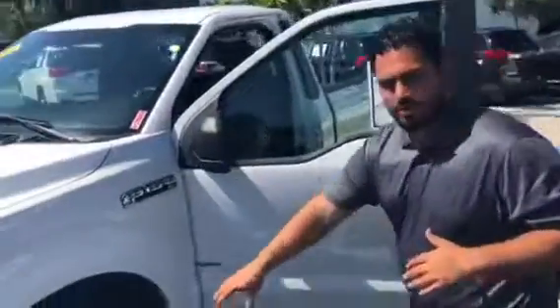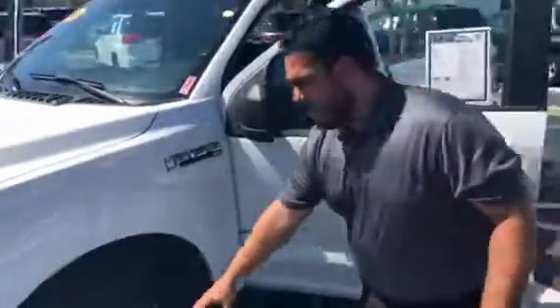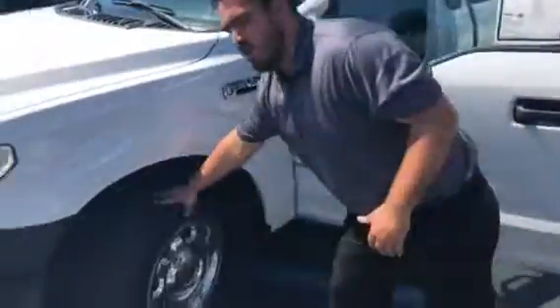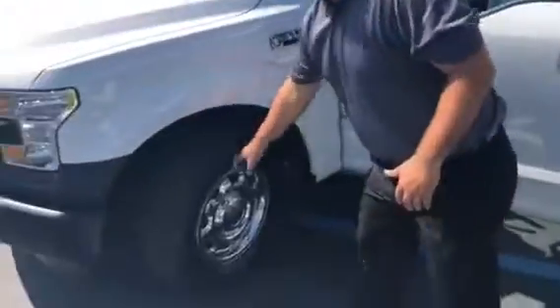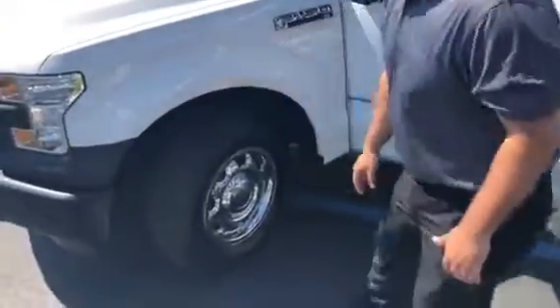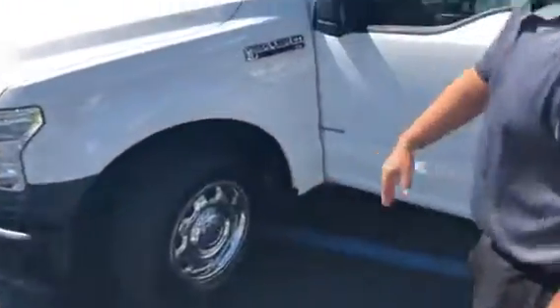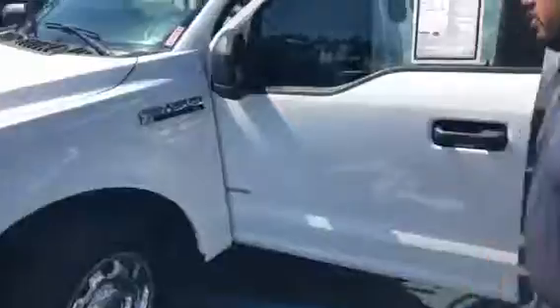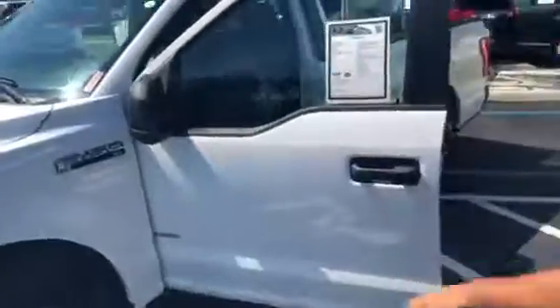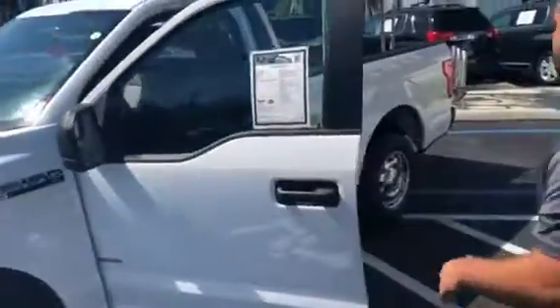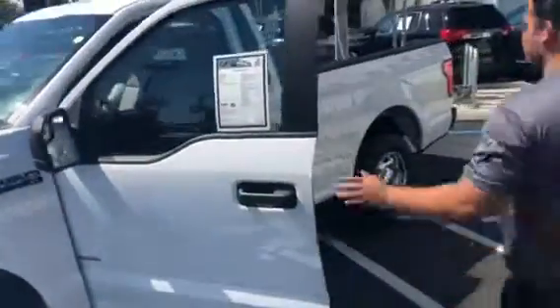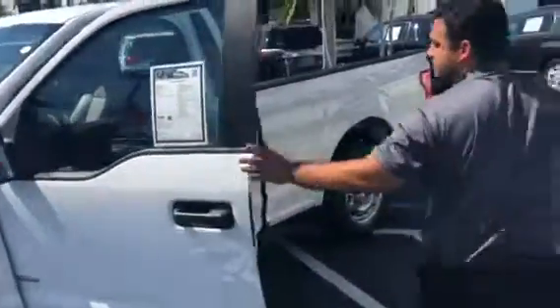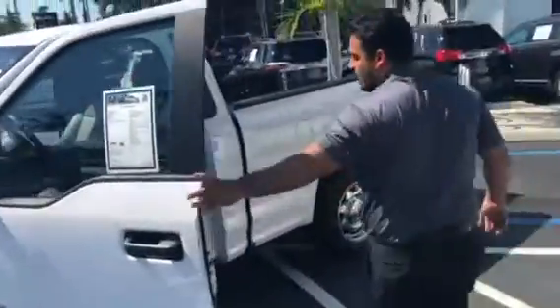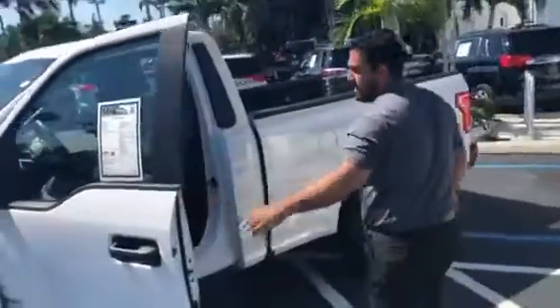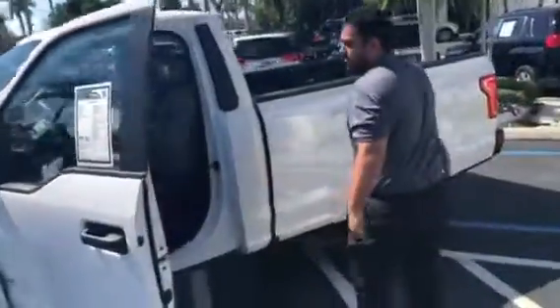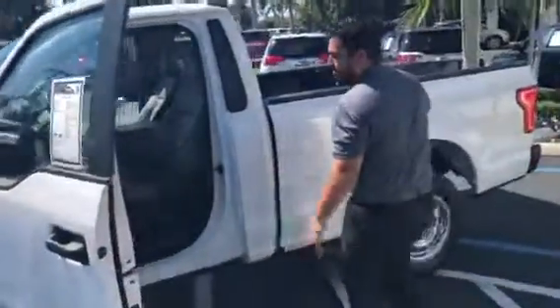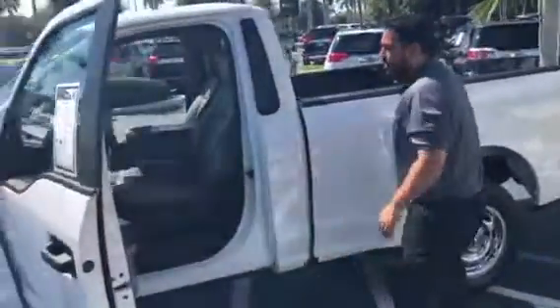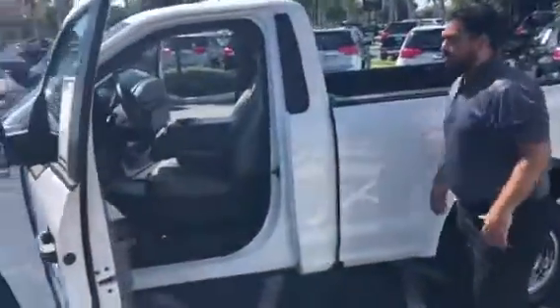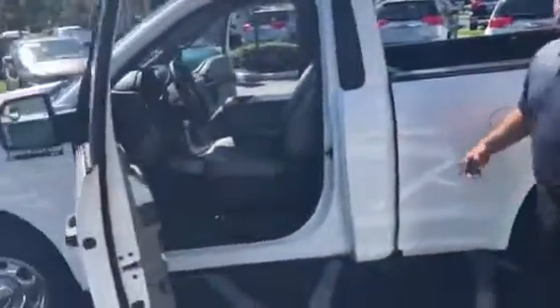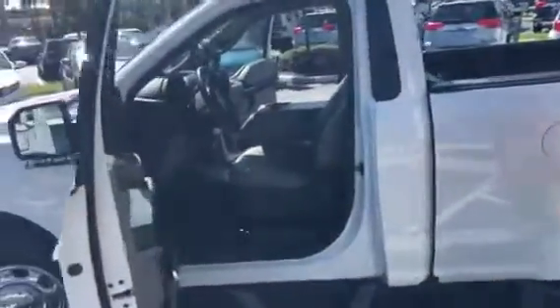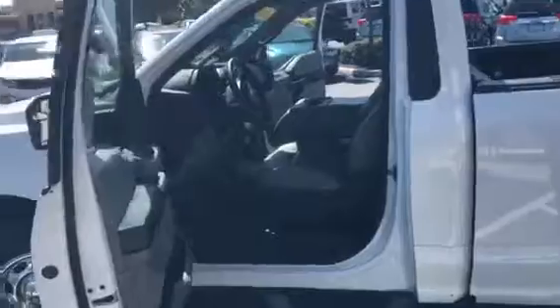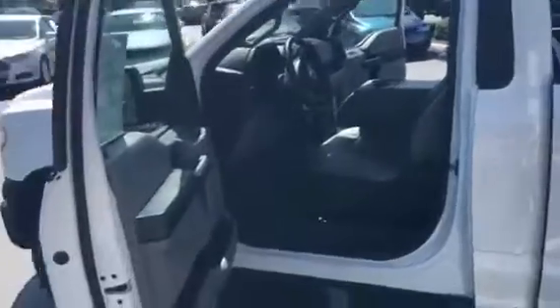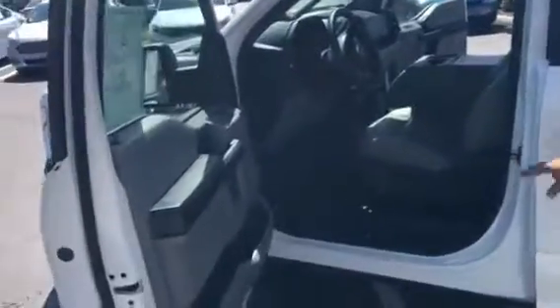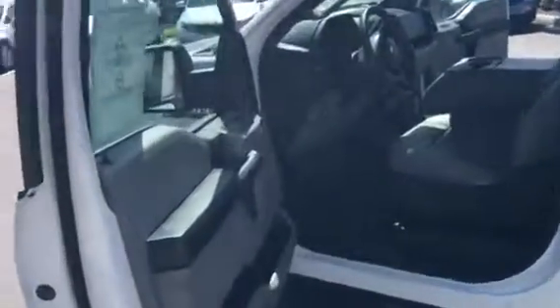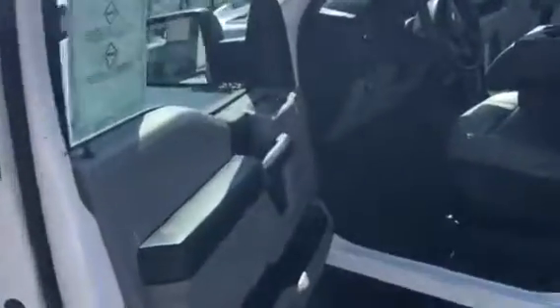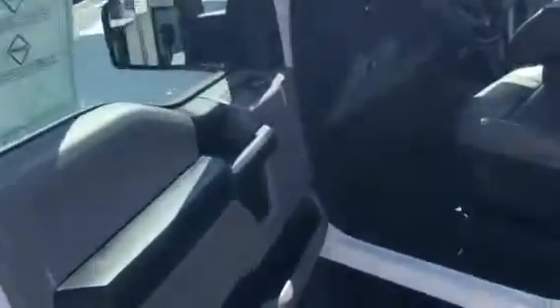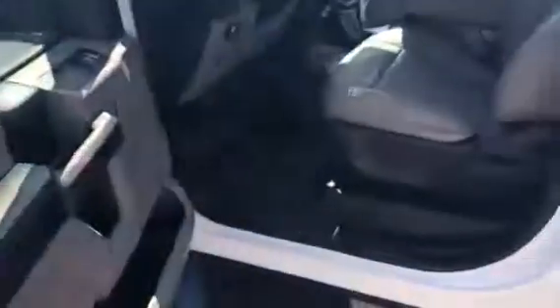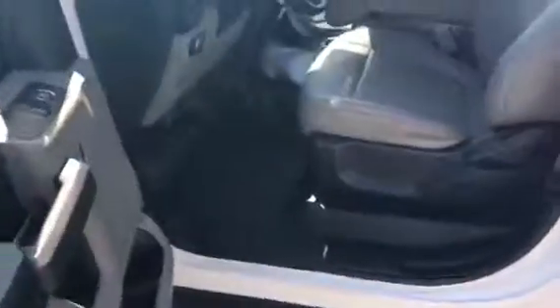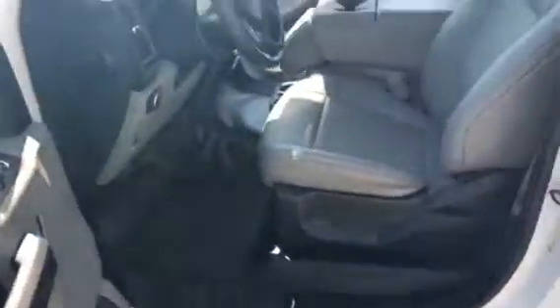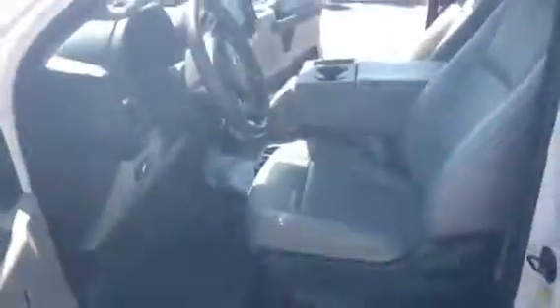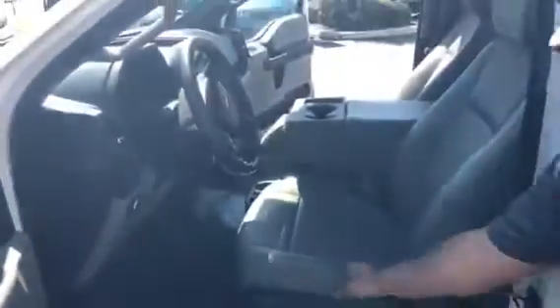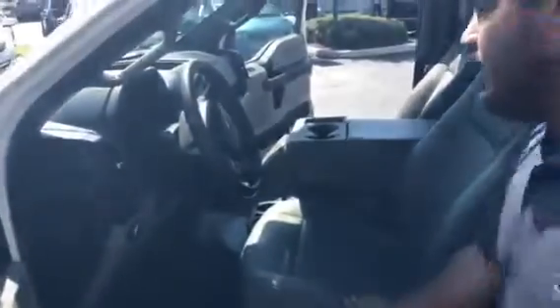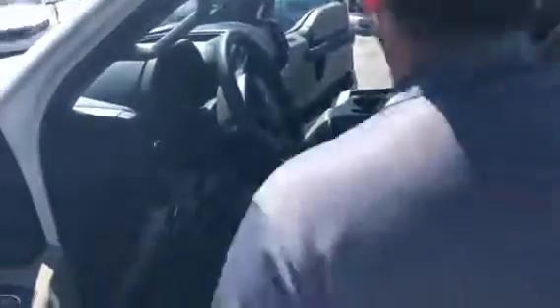Beautiful tires all the way around, practically new, nice clean rims. Come inside here, a beautiful, well taken care of work truck, nice vinyl floors, vinyl seats, very easy to maintain, very clean.